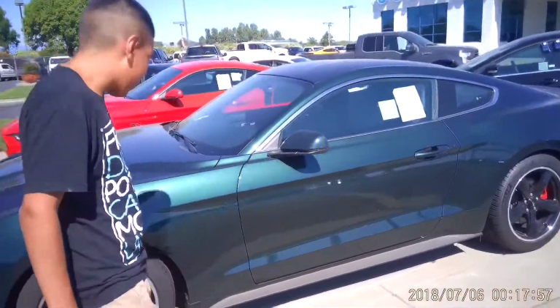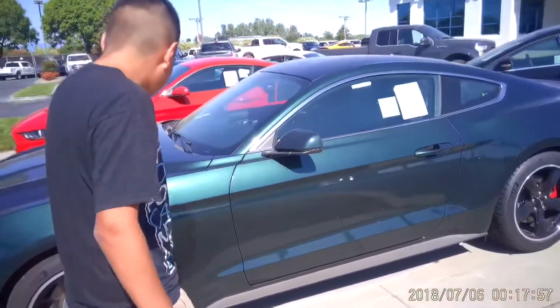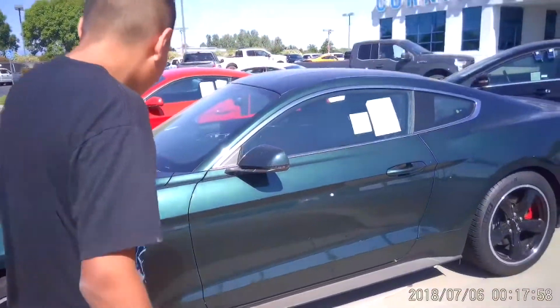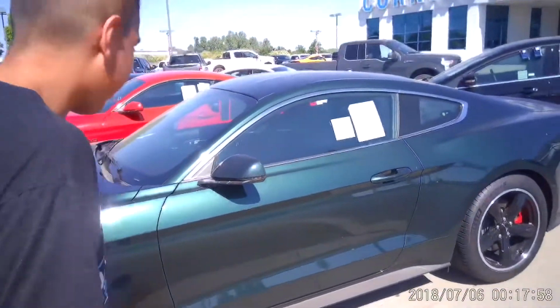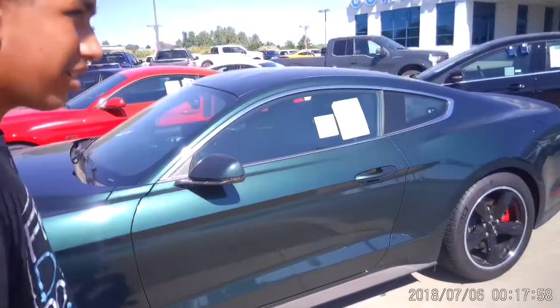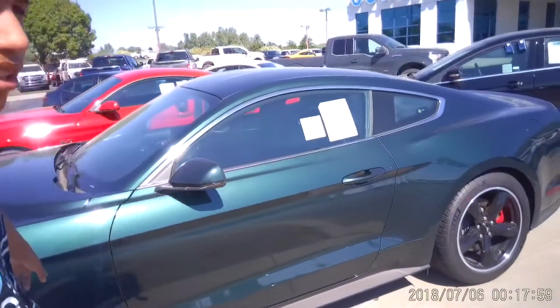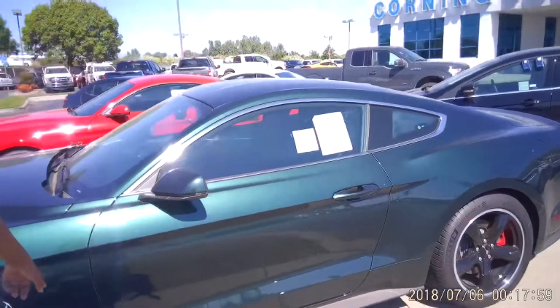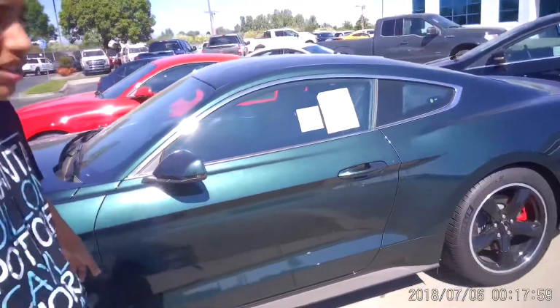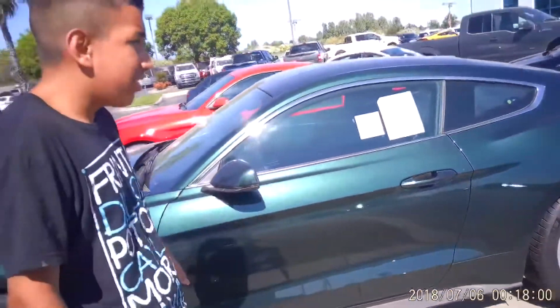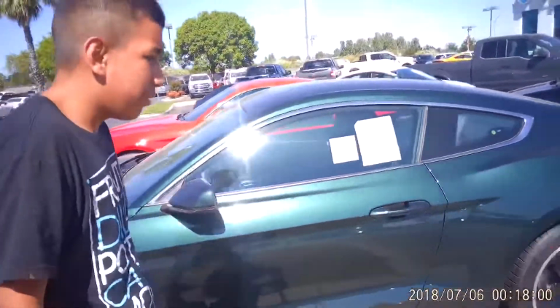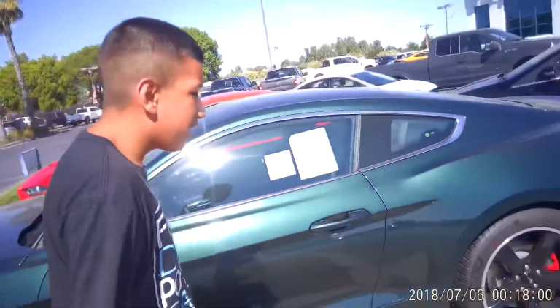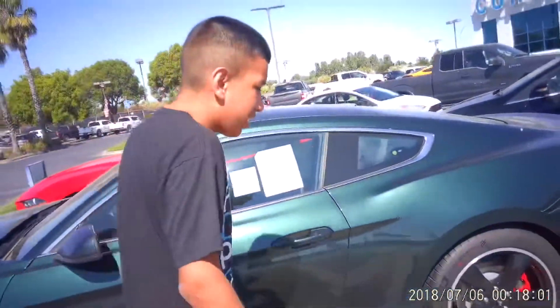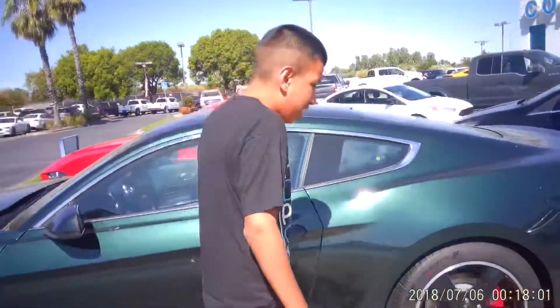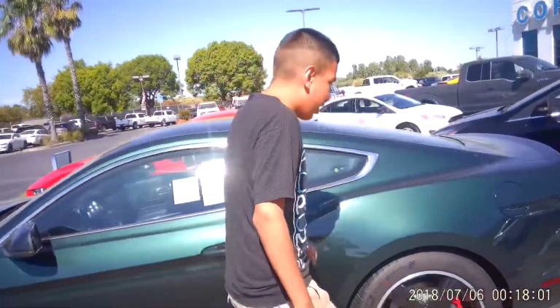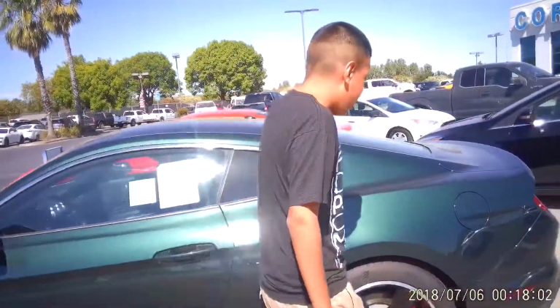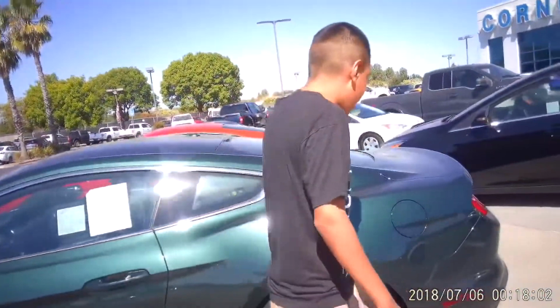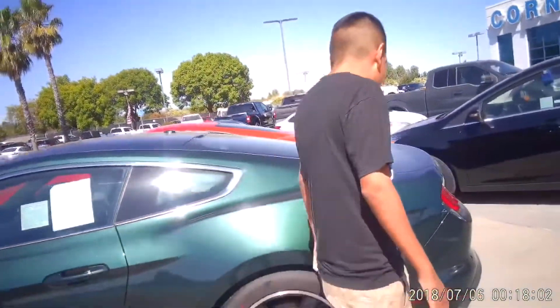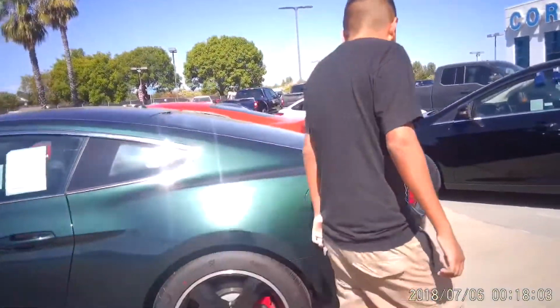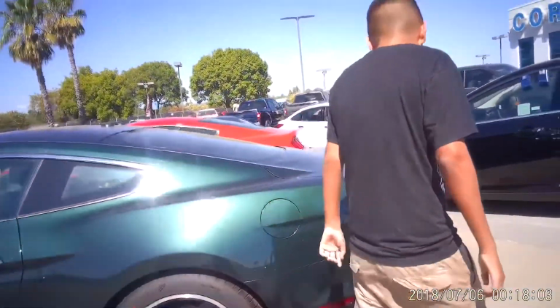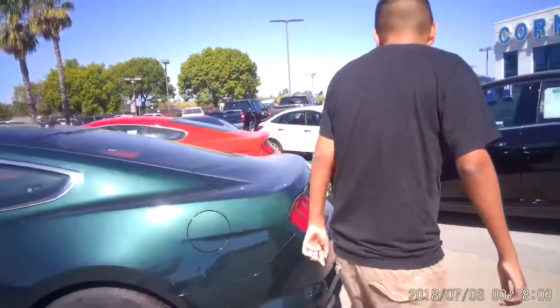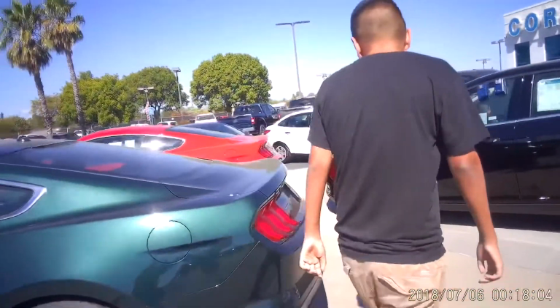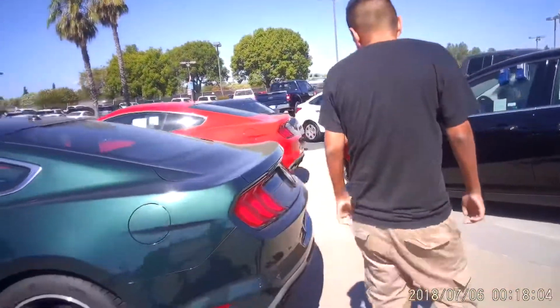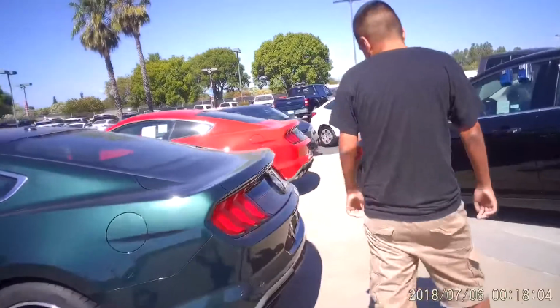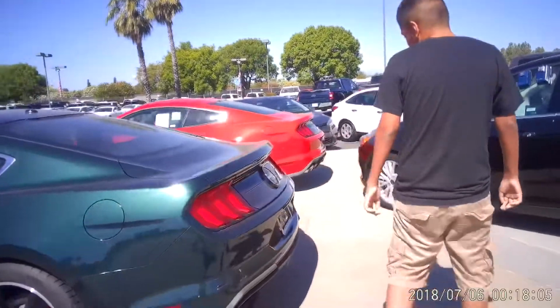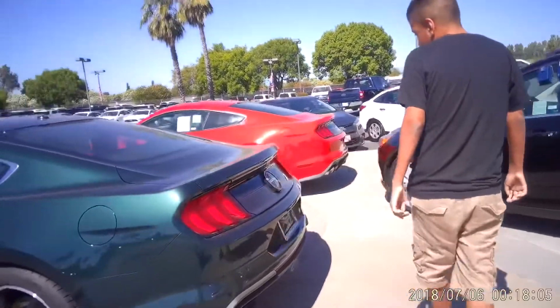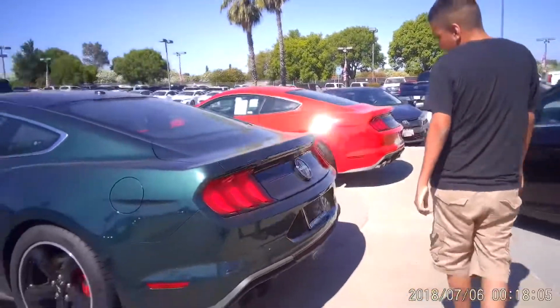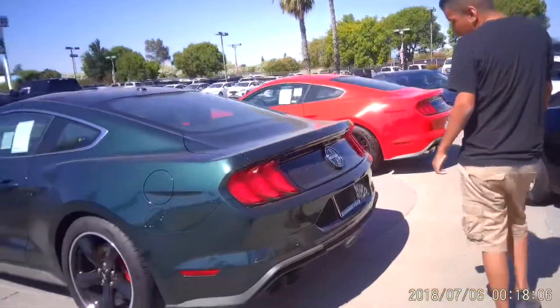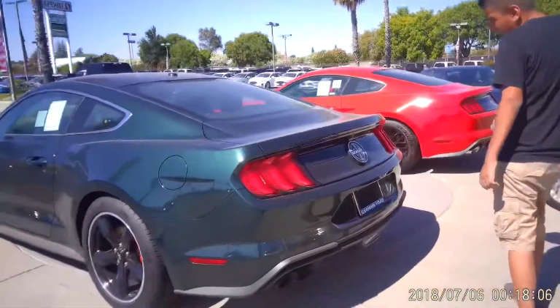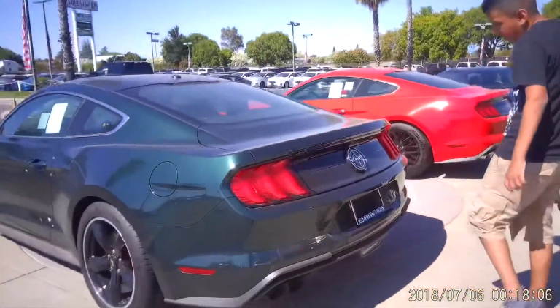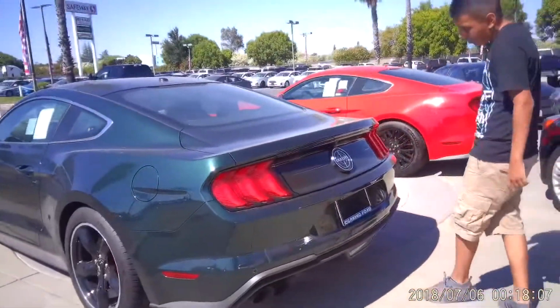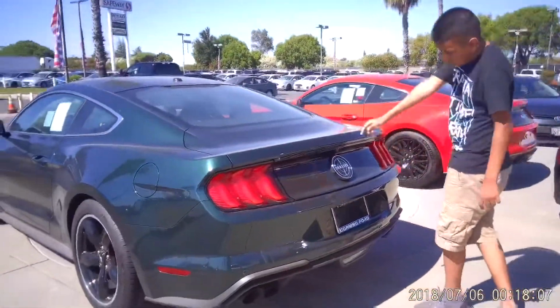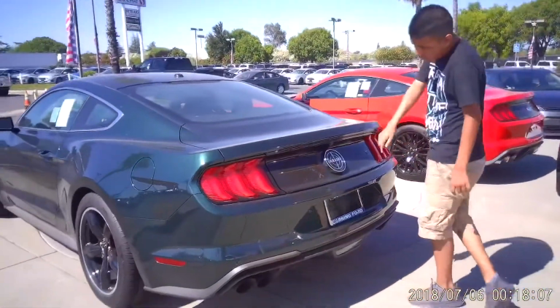And some tires. Let's go to the back. Check out the exhaust. And then we got some Mustang Bullitt logo.